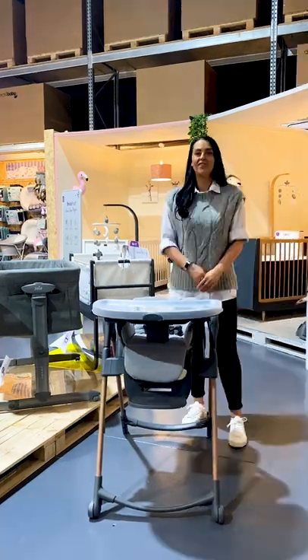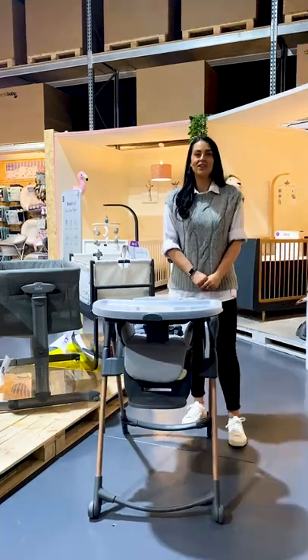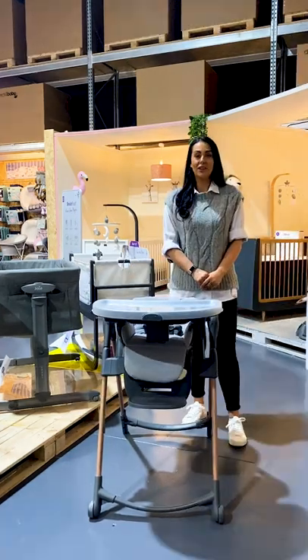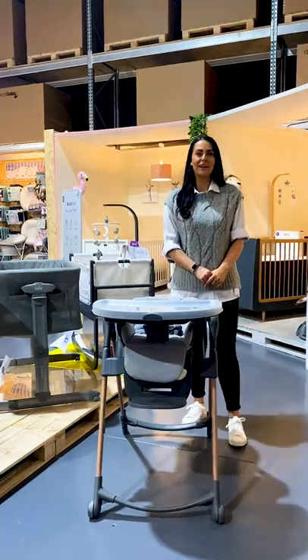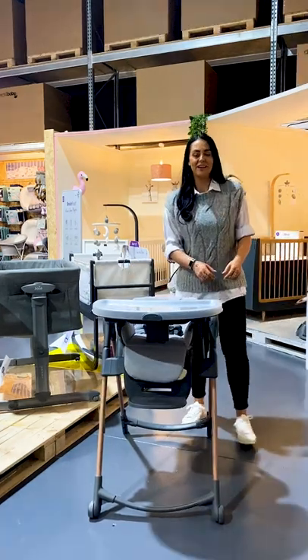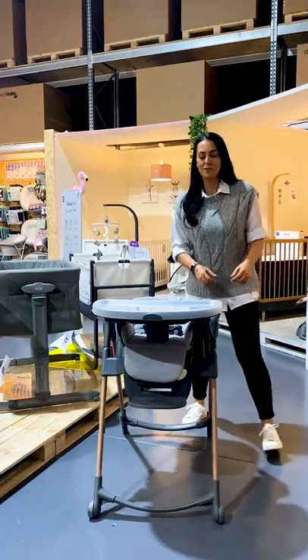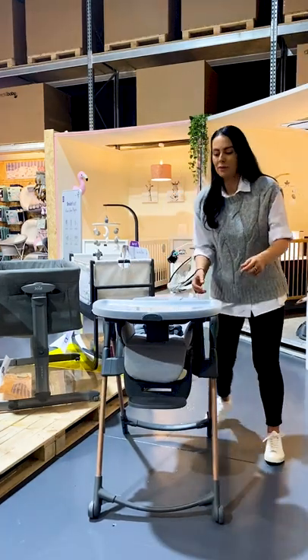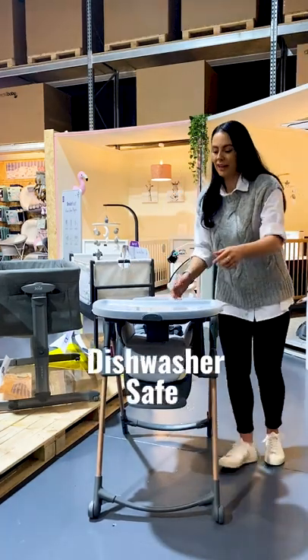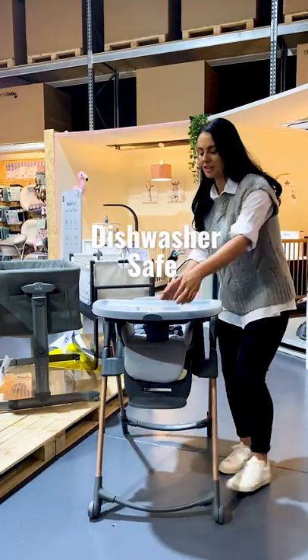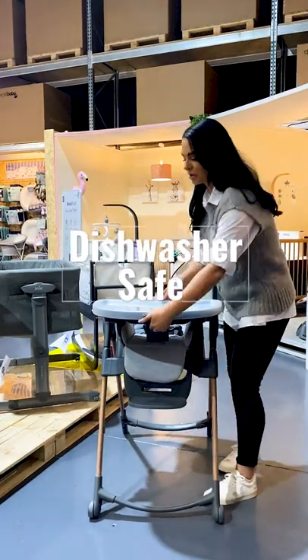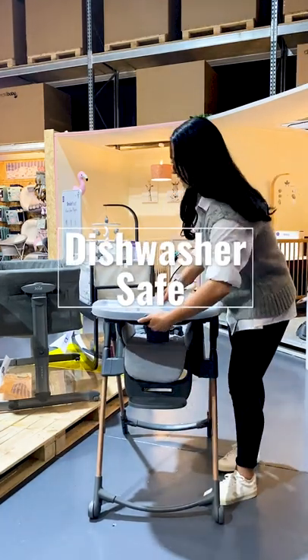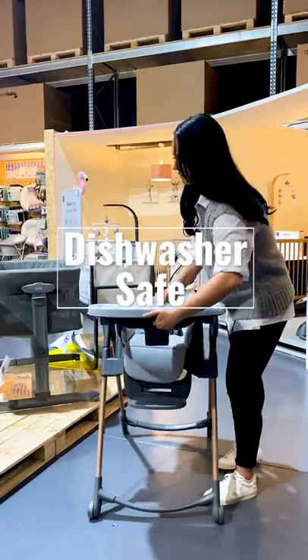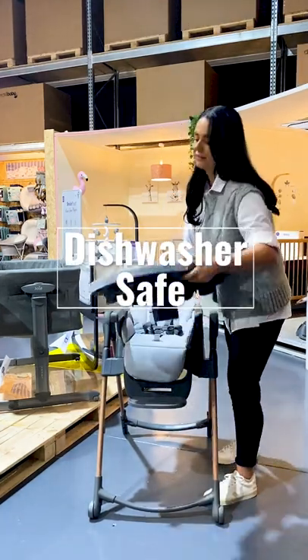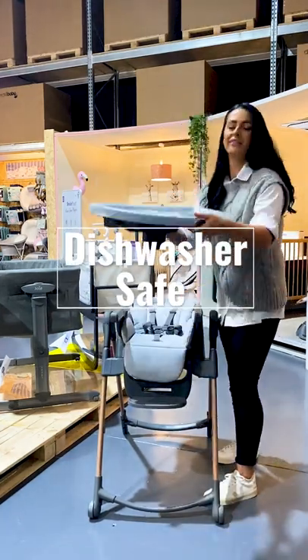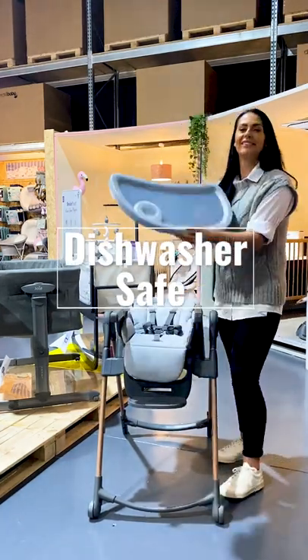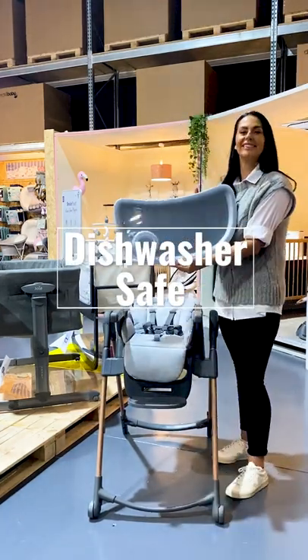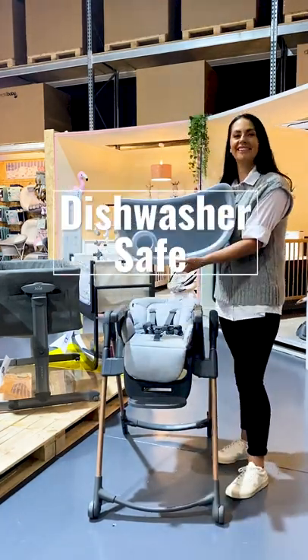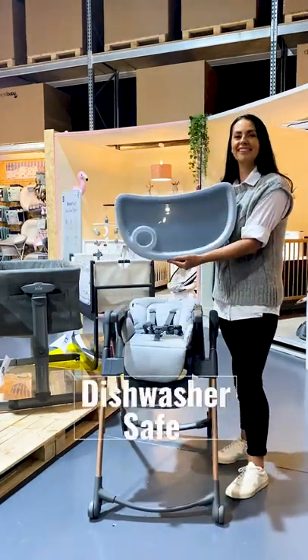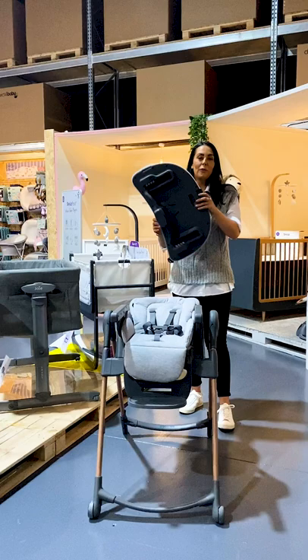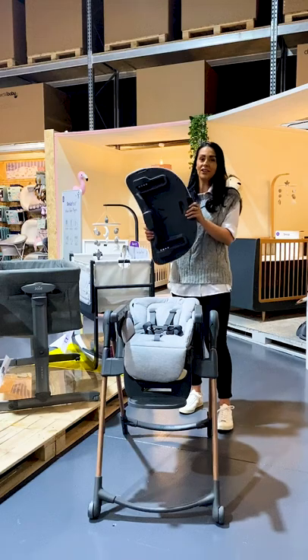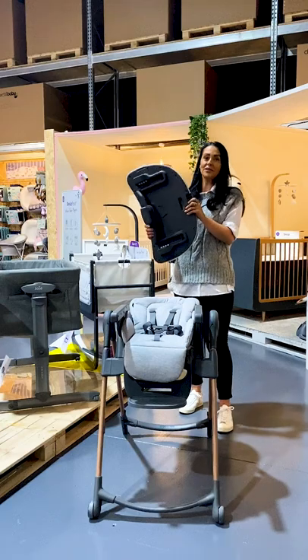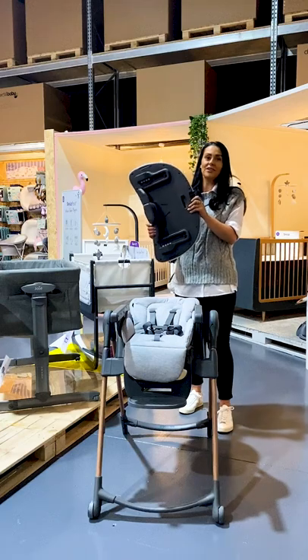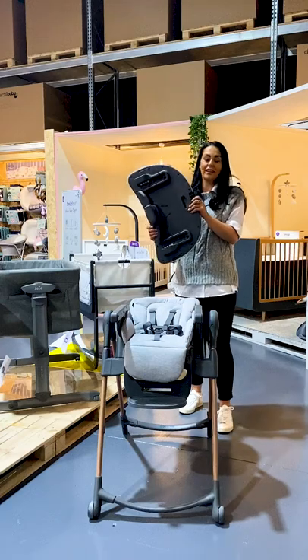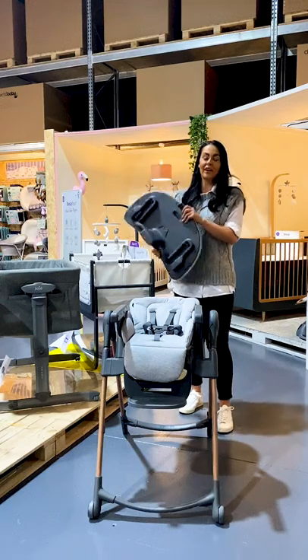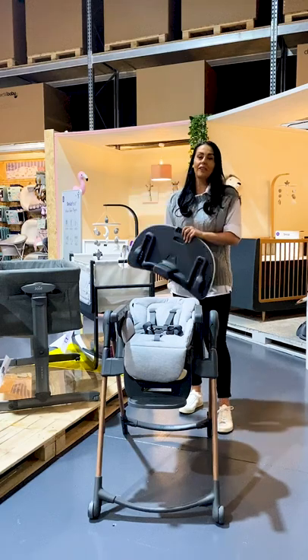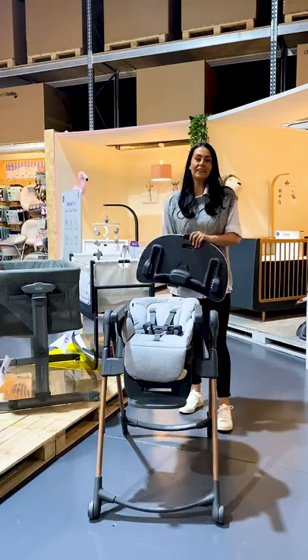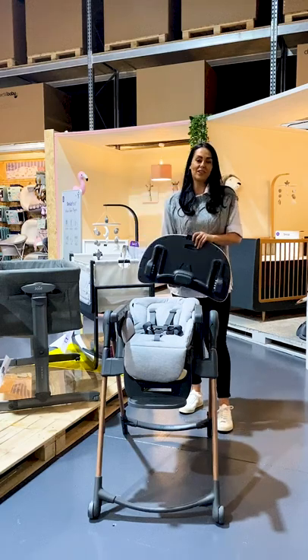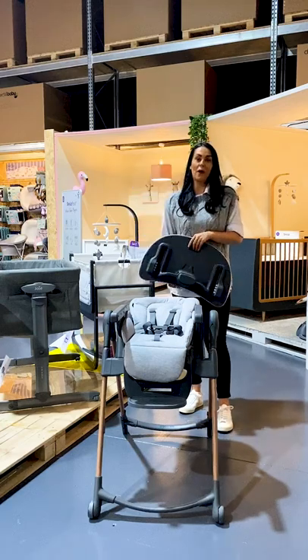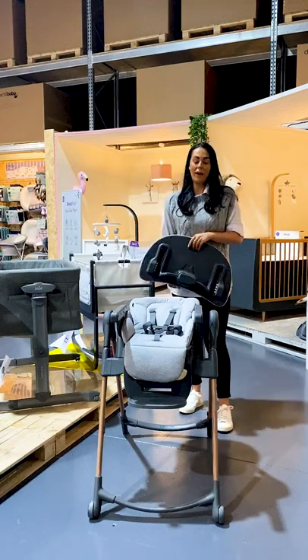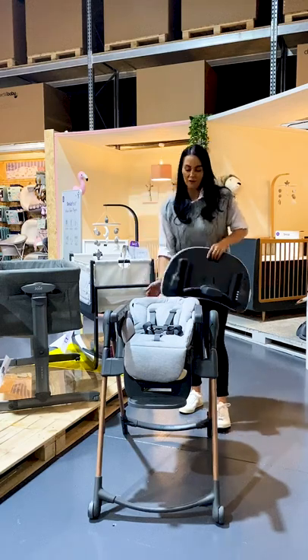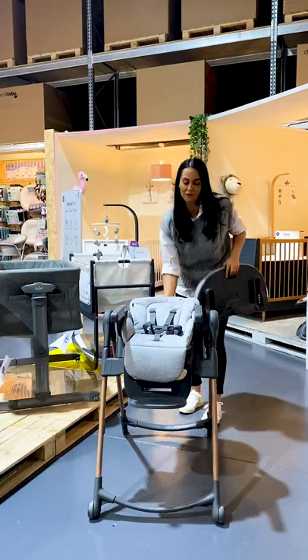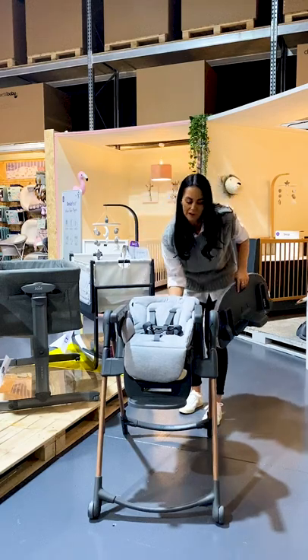The tray on the Minlar is removable and dishwasher safe. When you're not using the tray, you can conveniently store it on the back of the frame.